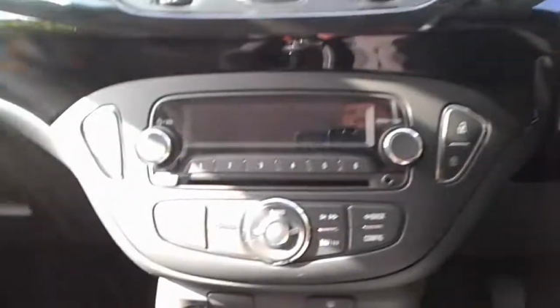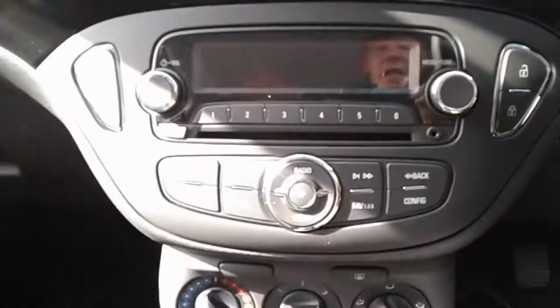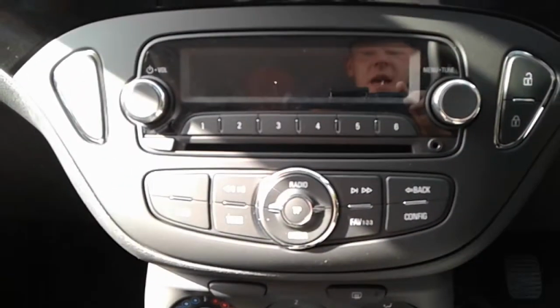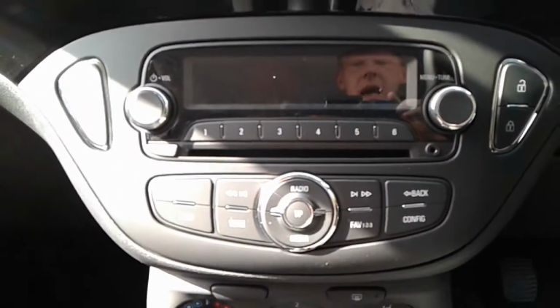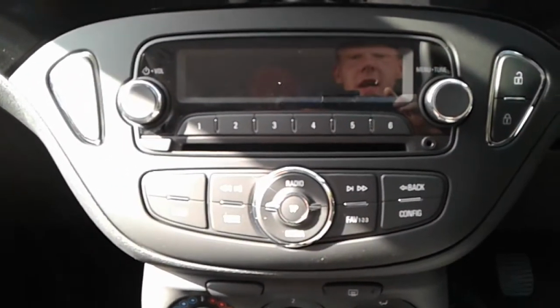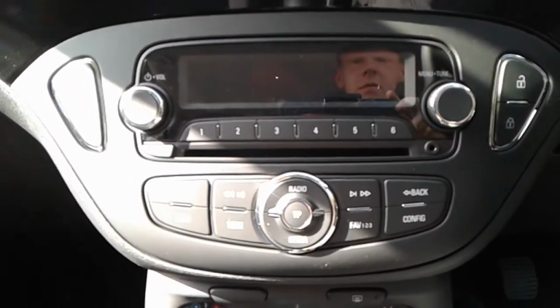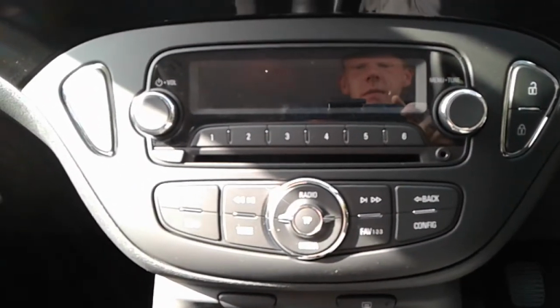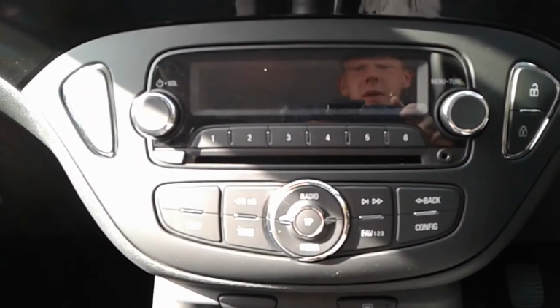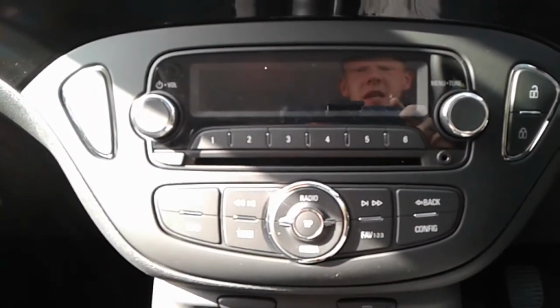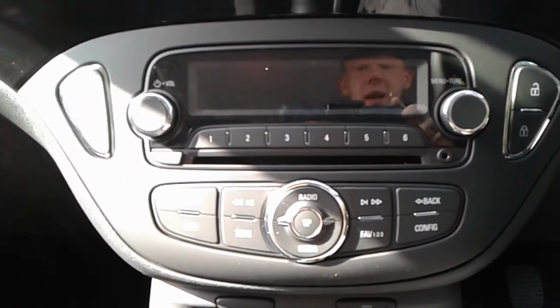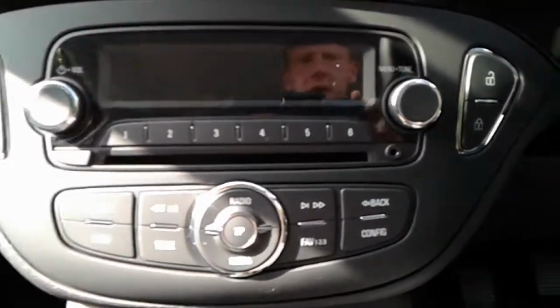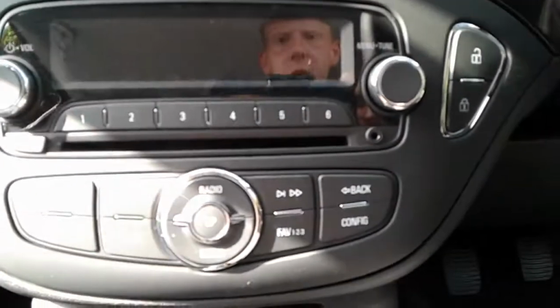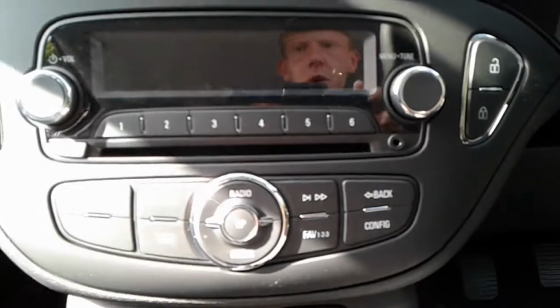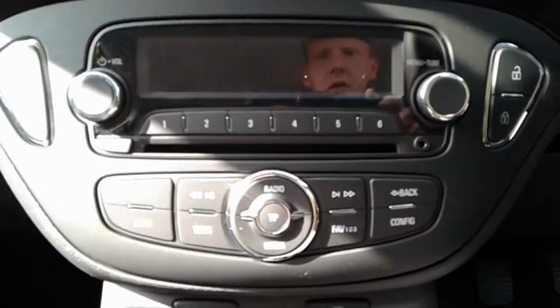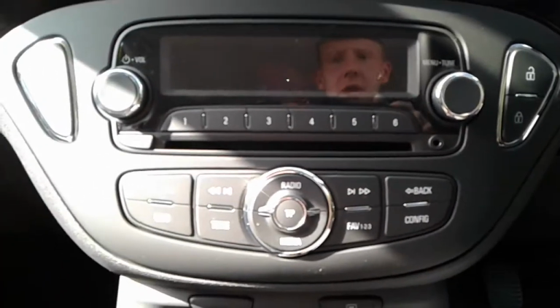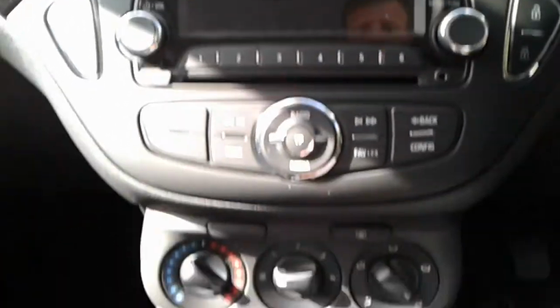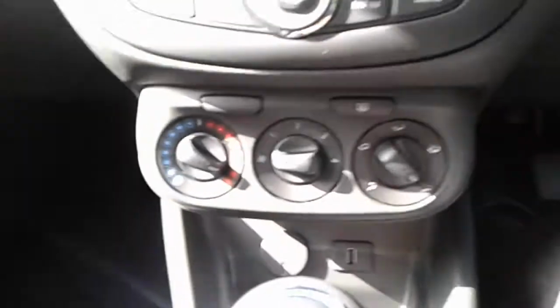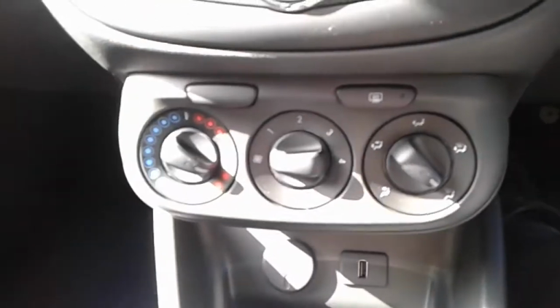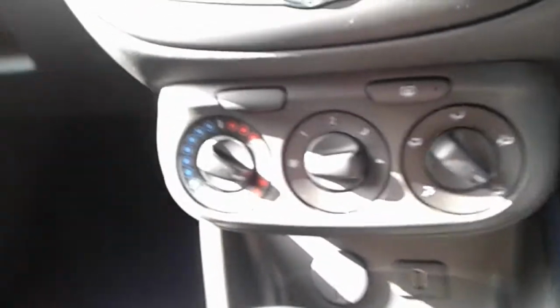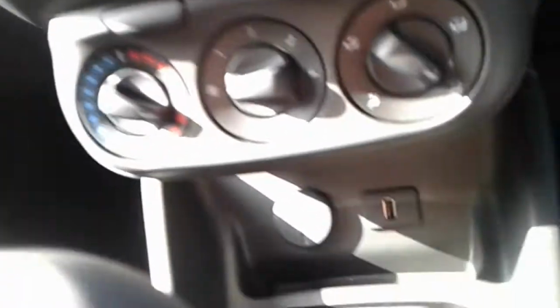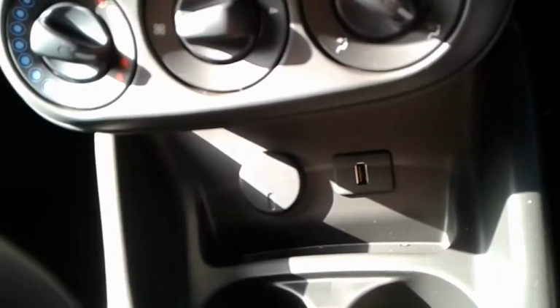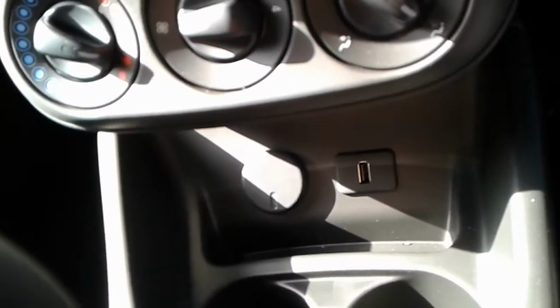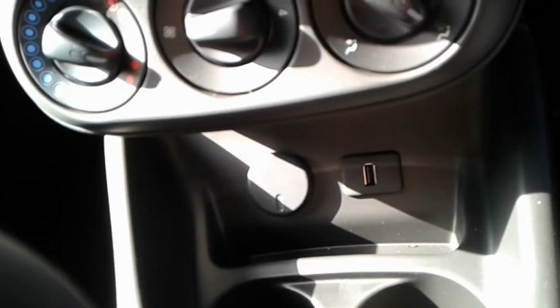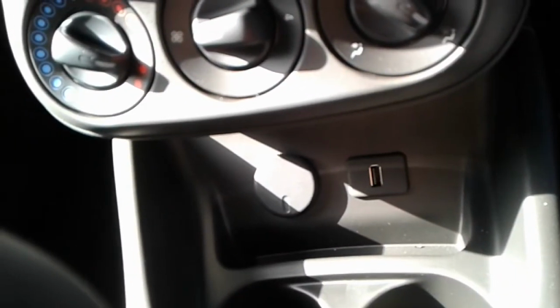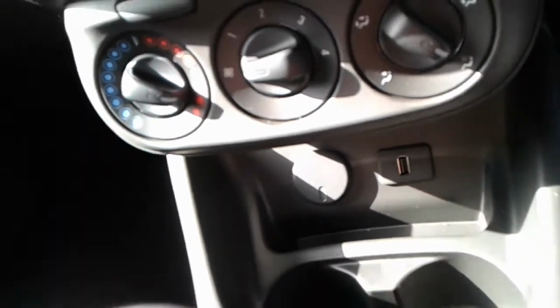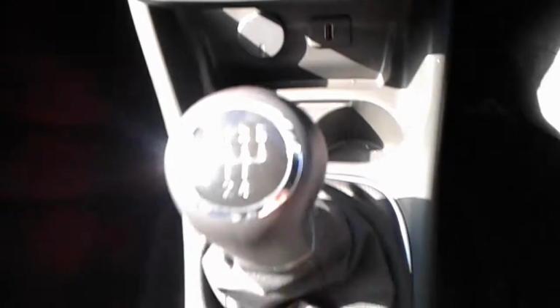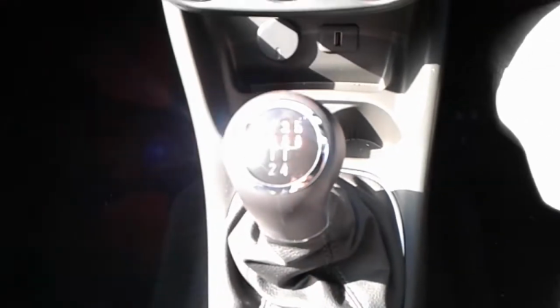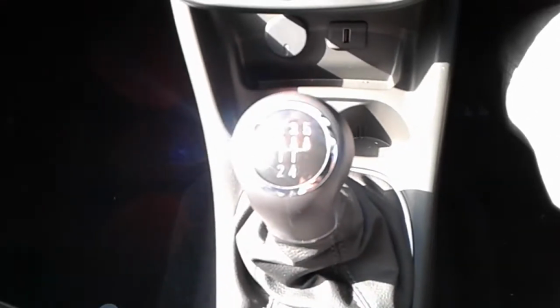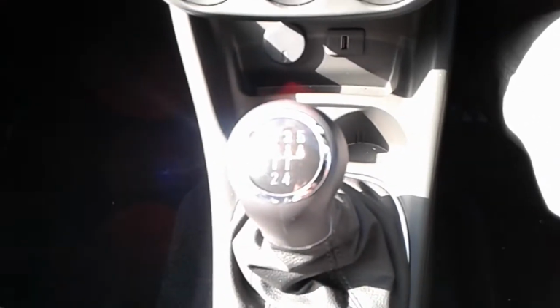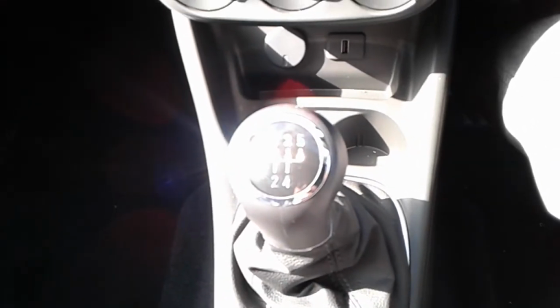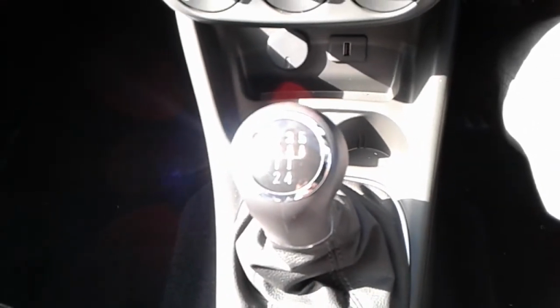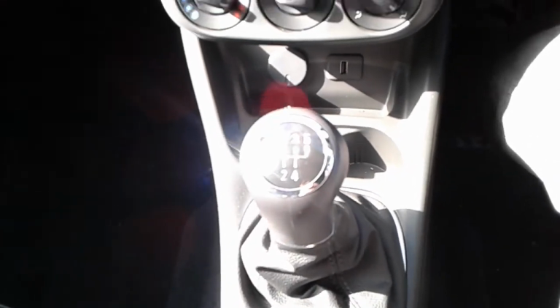It is FM/AM radio and does come fitted with a CD player, an AUX port, Bluetooth connectivity, heated rear screen, USB port and a 12-volt outlet. It is a five-speed manual gearbox.